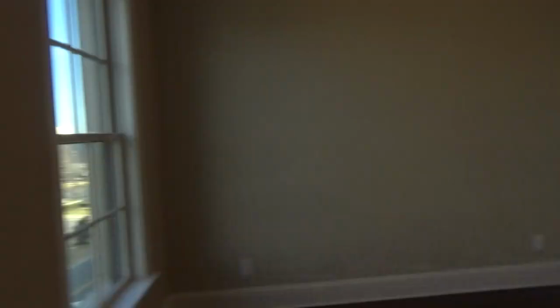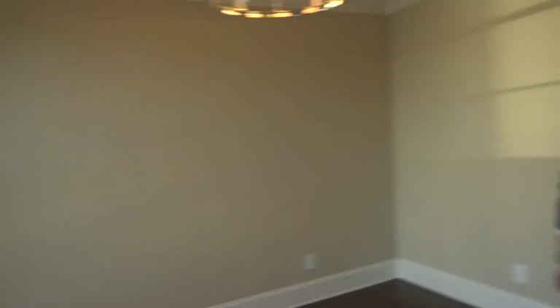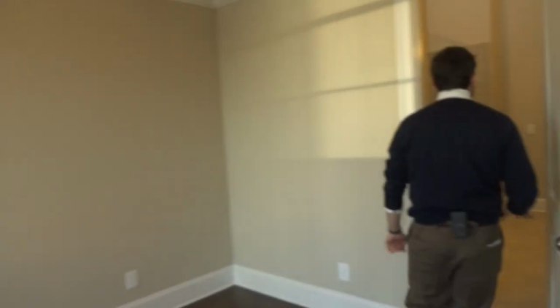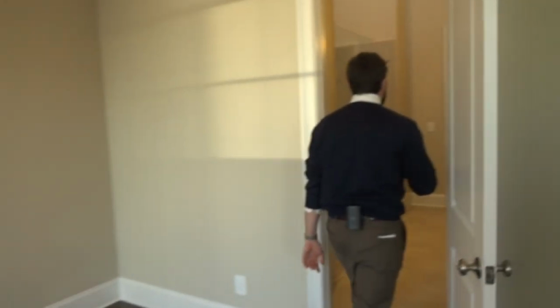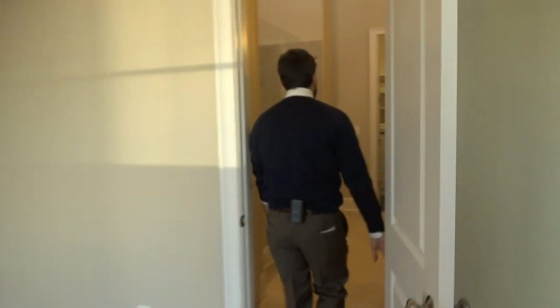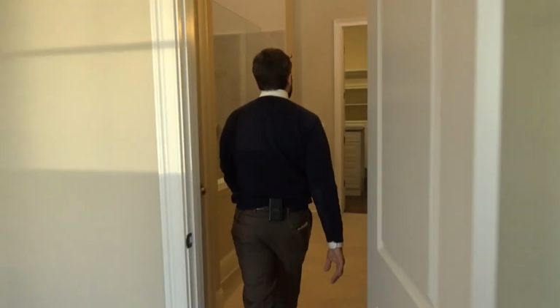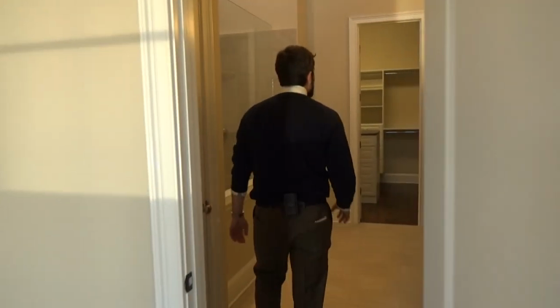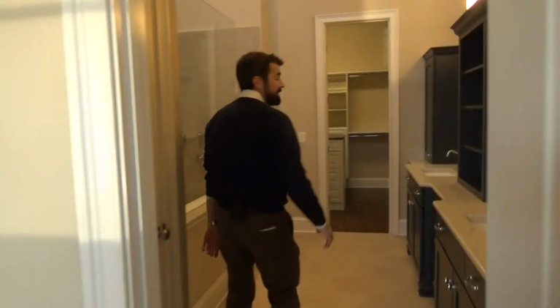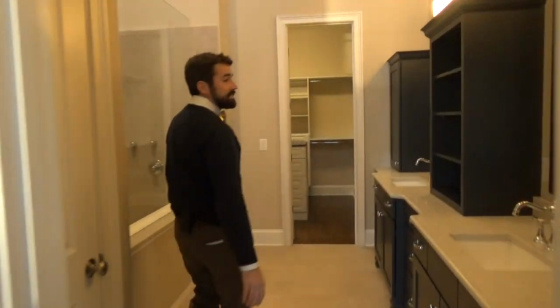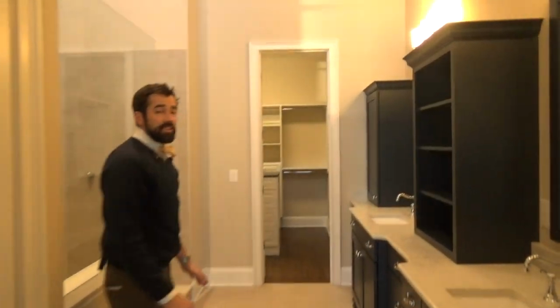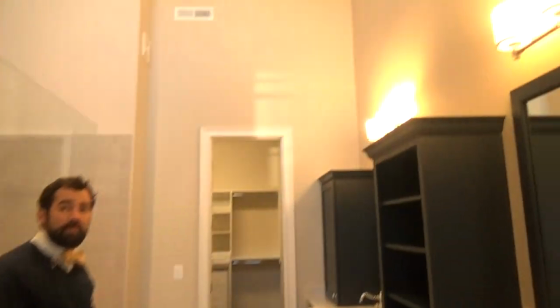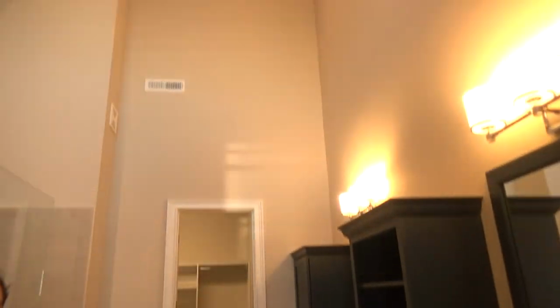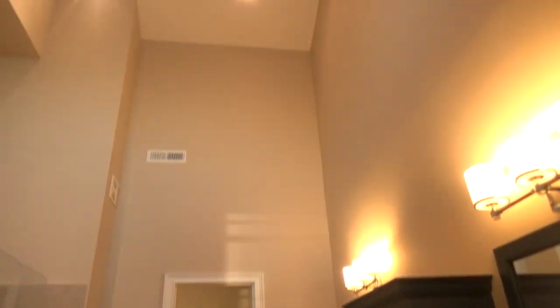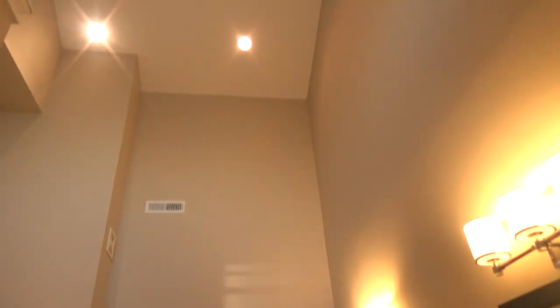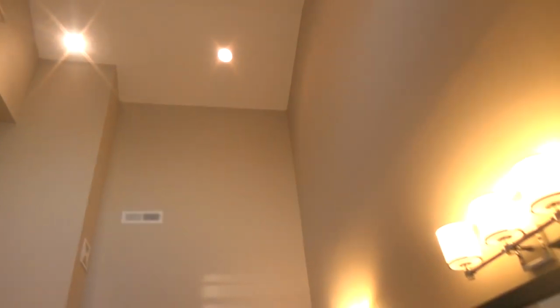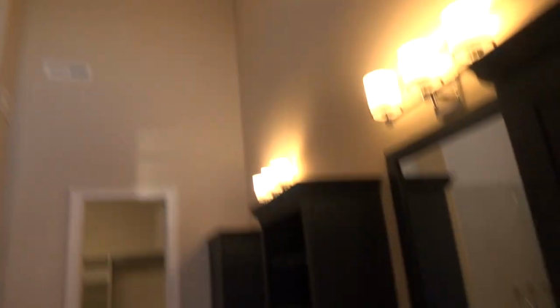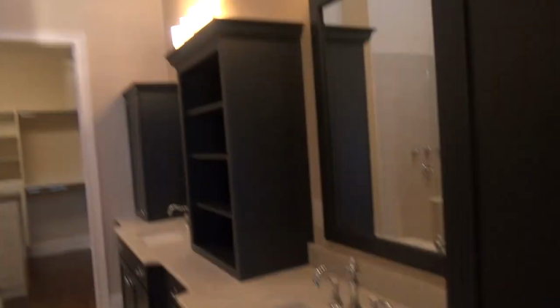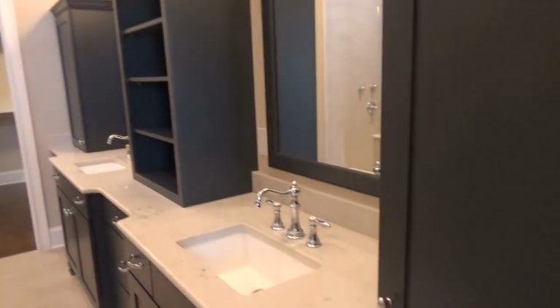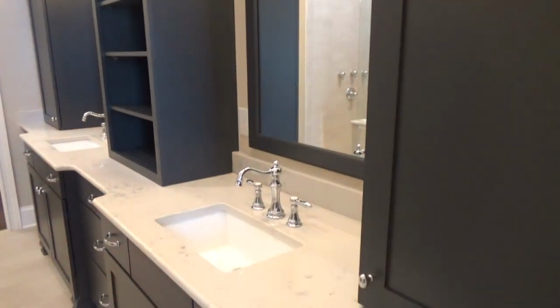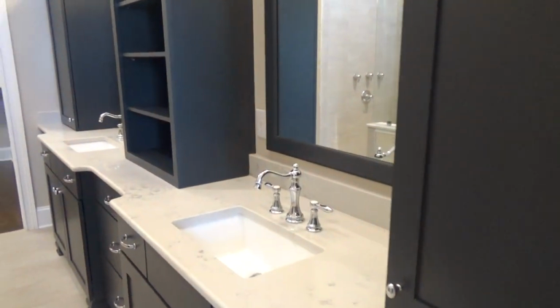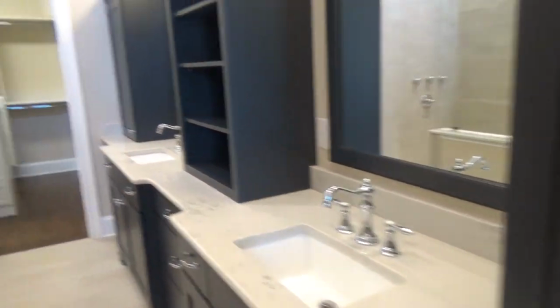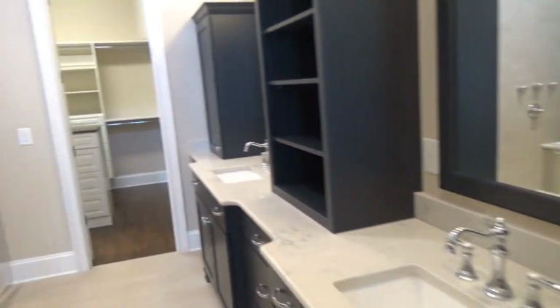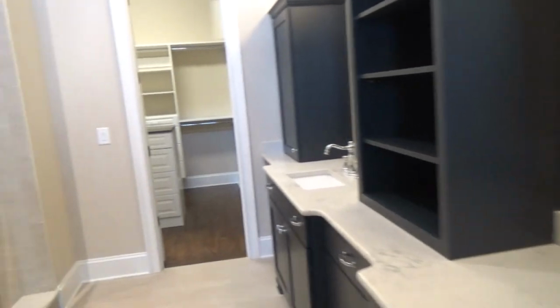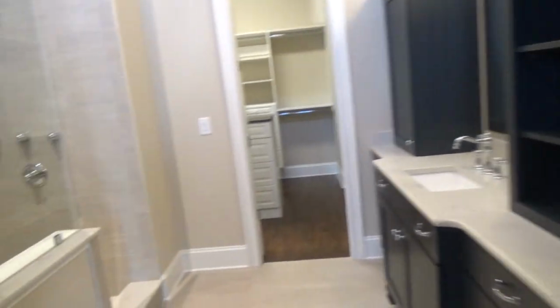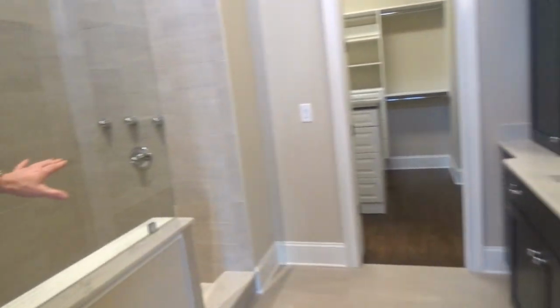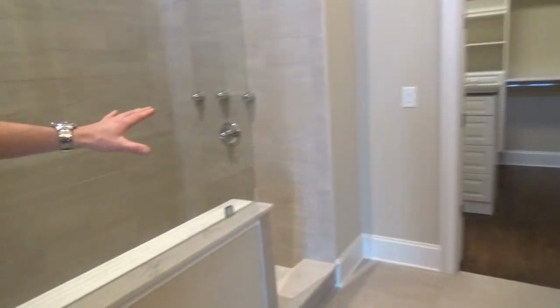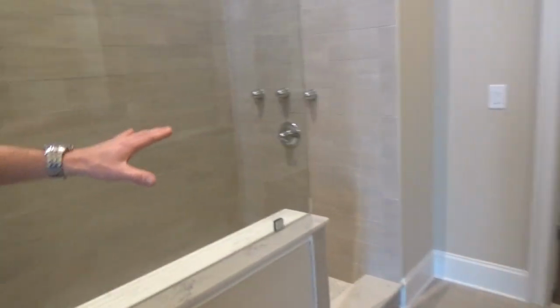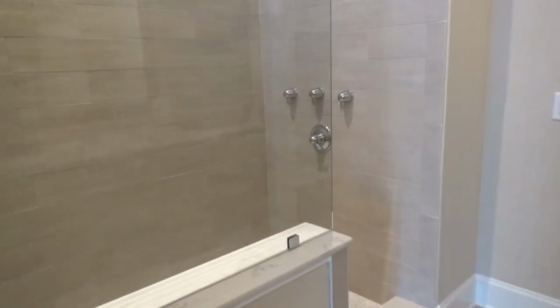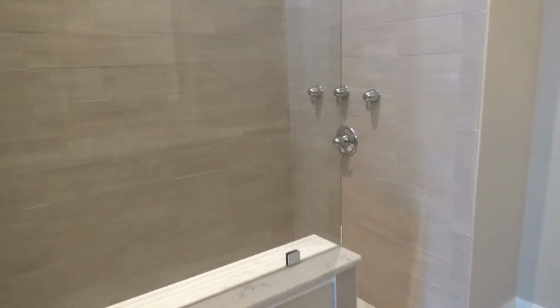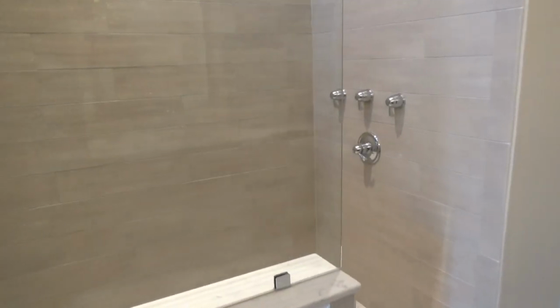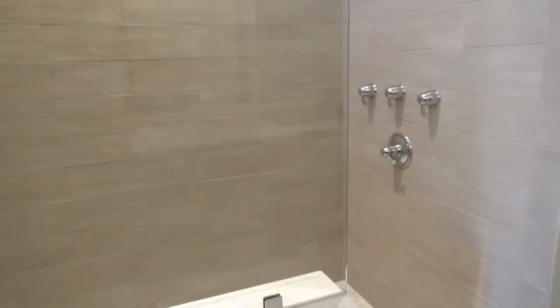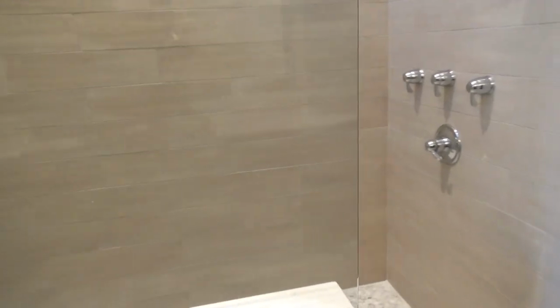Now, saving almost the best for last — this is your master bedroom bathroom. 20-foot ceiling here, custom closets, and a walk-in shower.